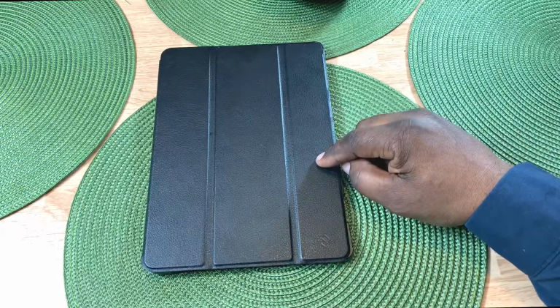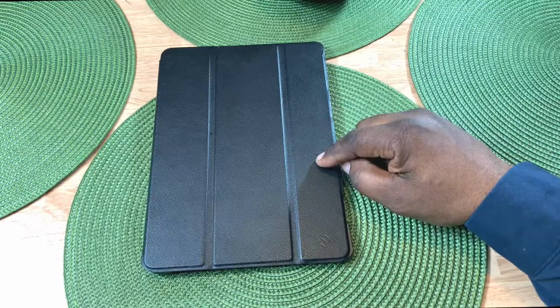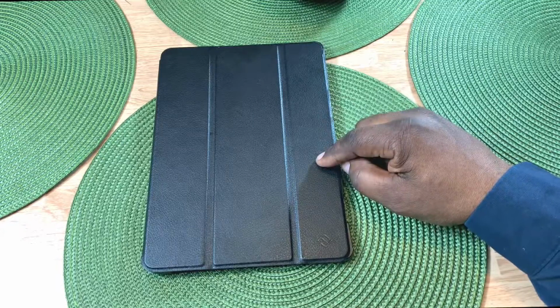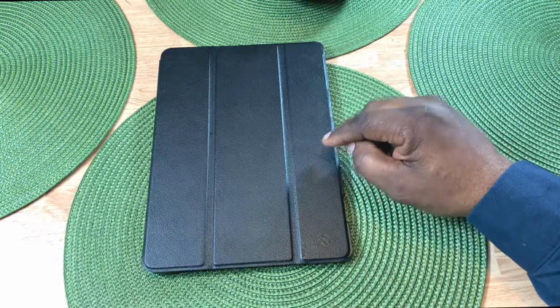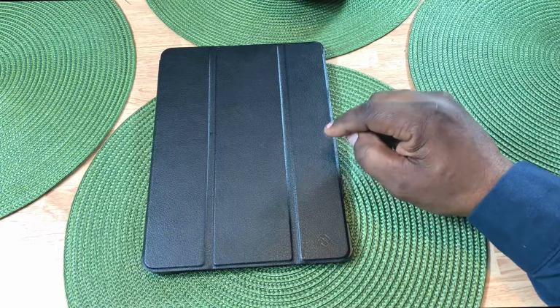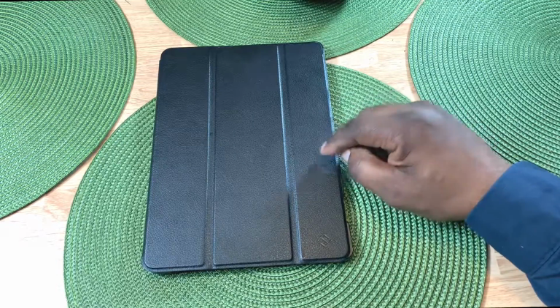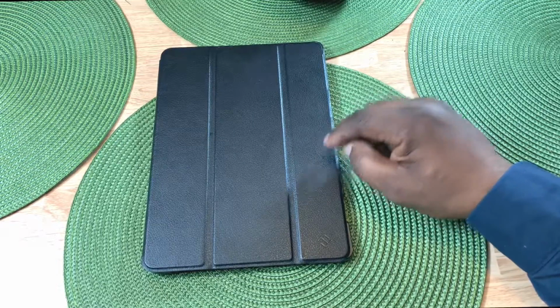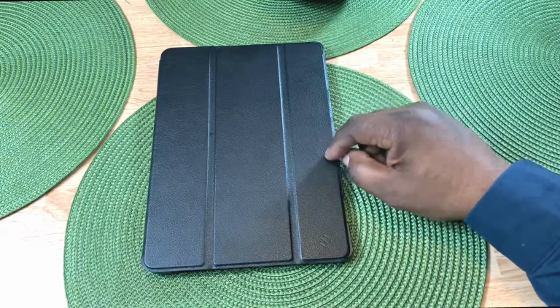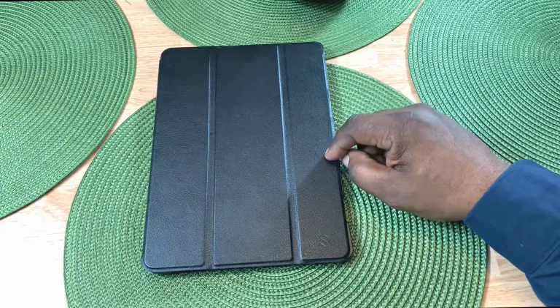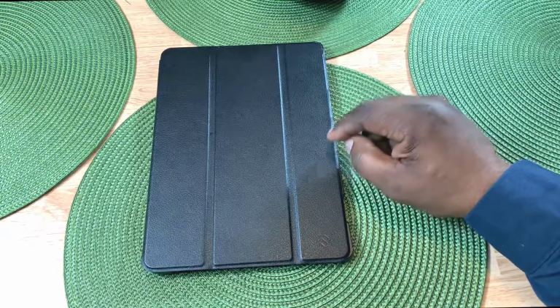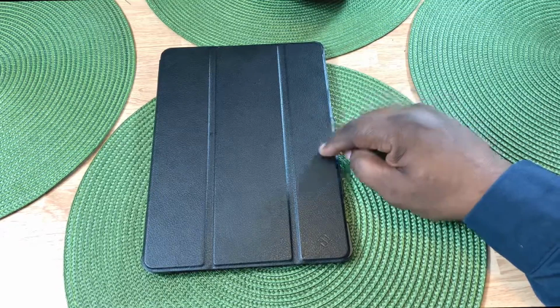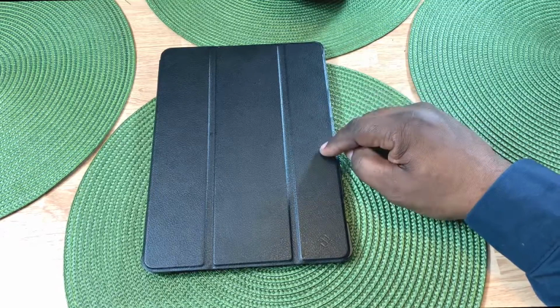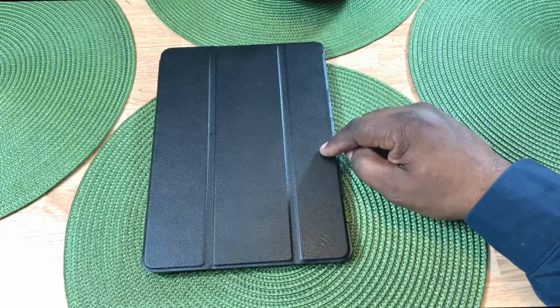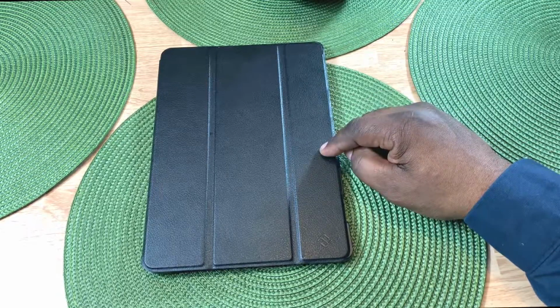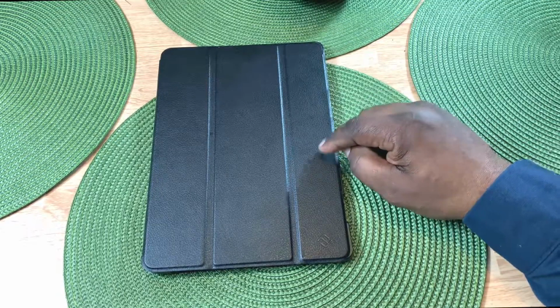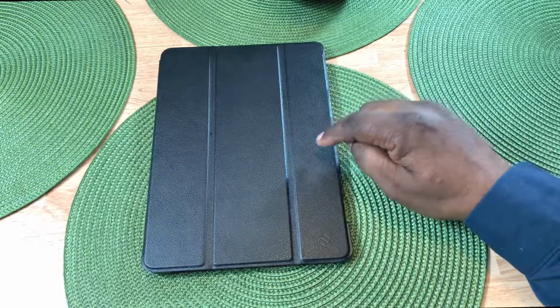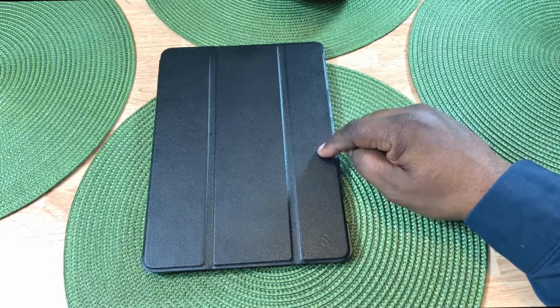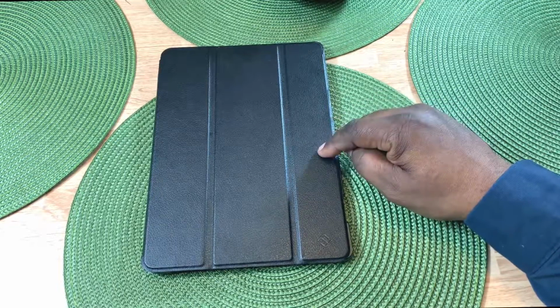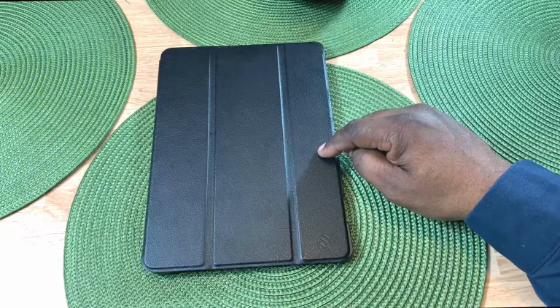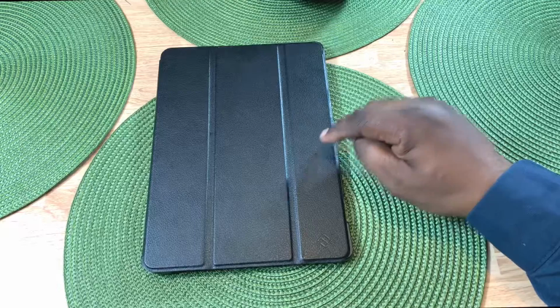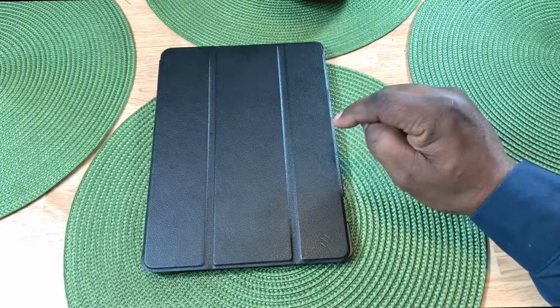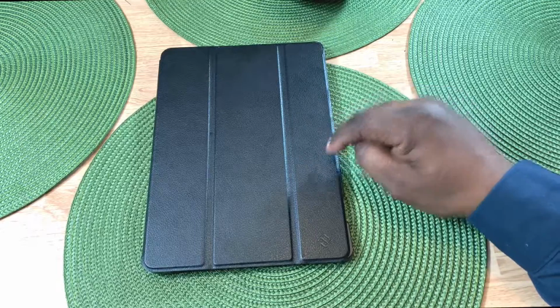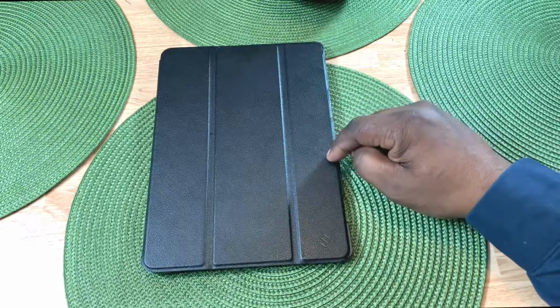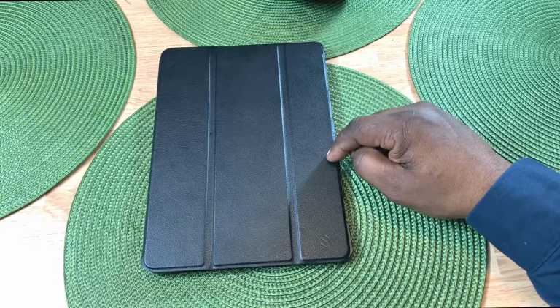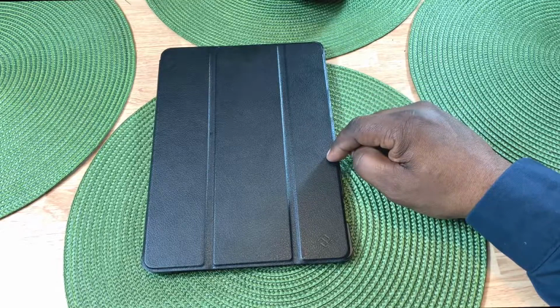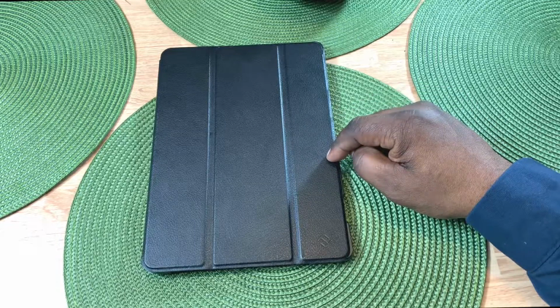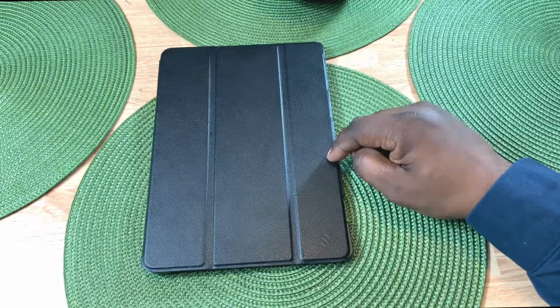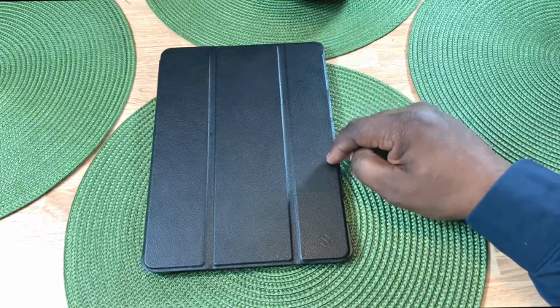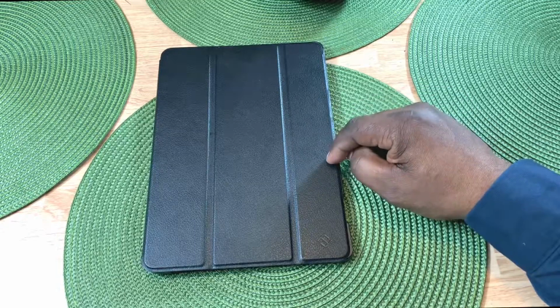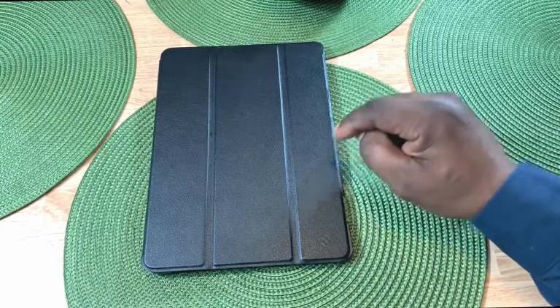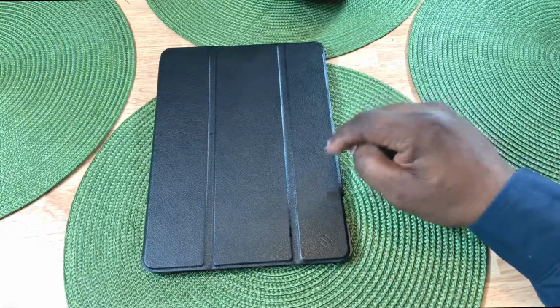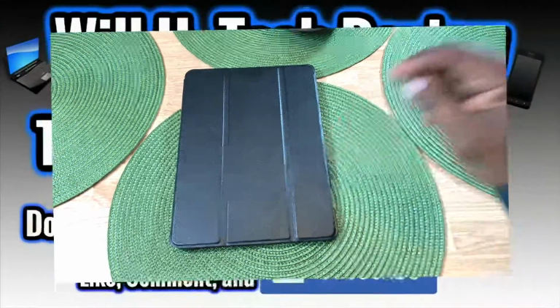Alright guys, that's a look at the Fentii case for the Samsung Galaxy Tab S4. Look for more videos about this device. Catch you guys in the next video — Will H, and I'm out.